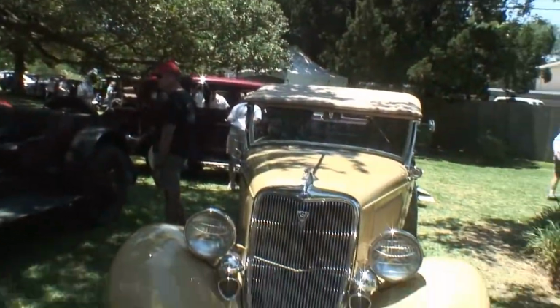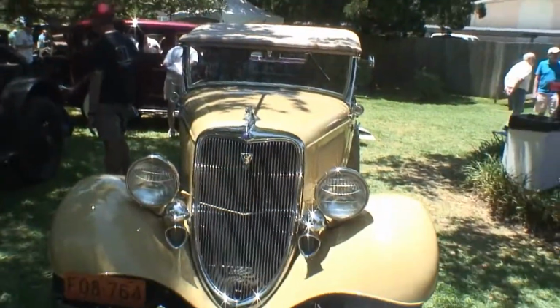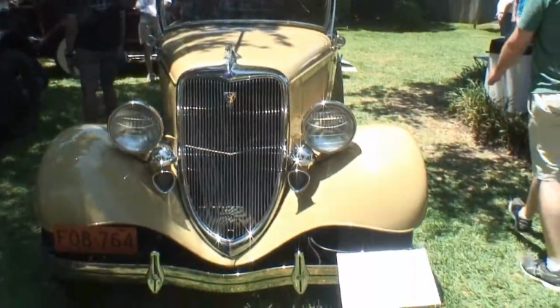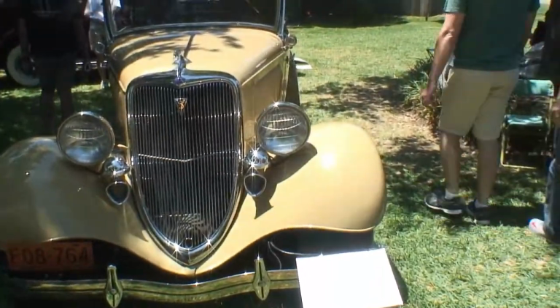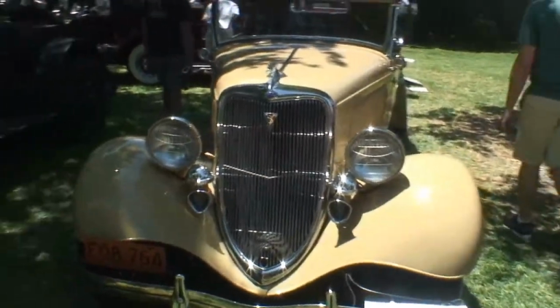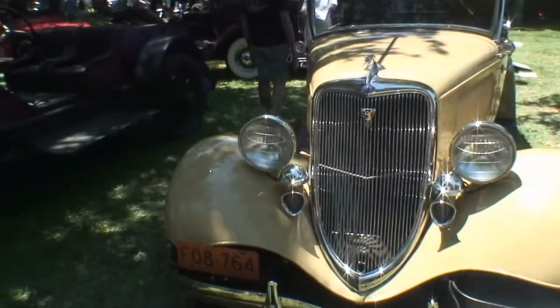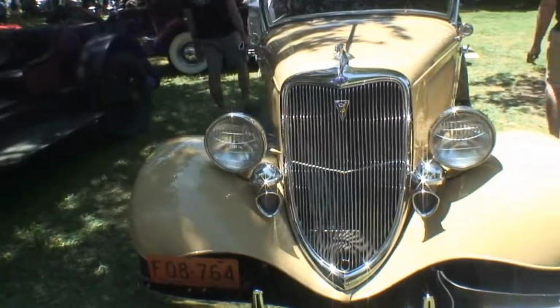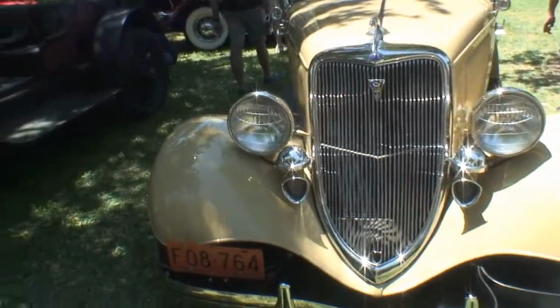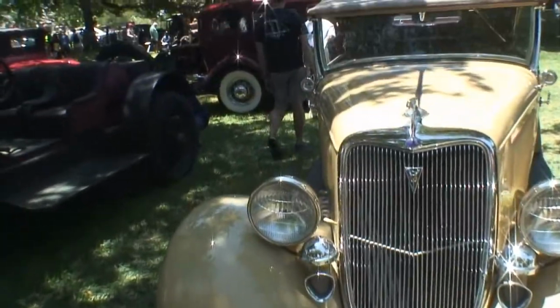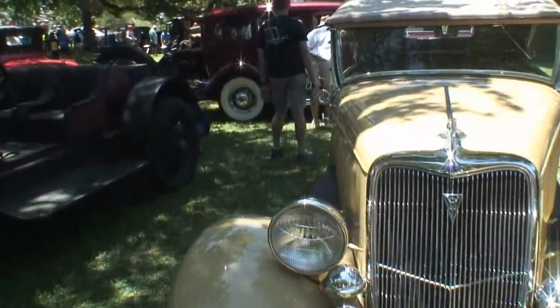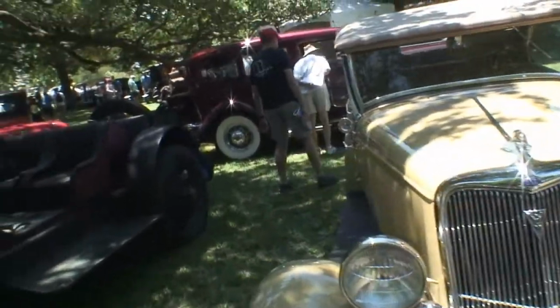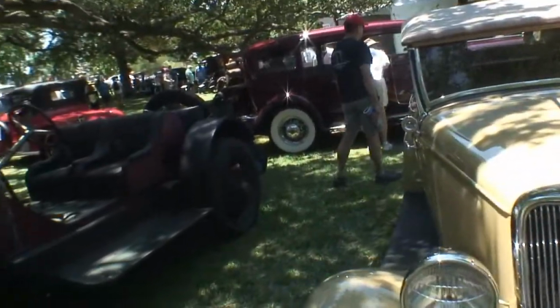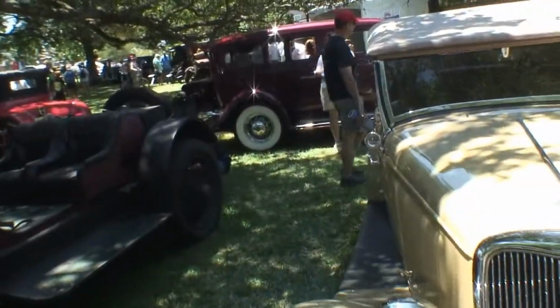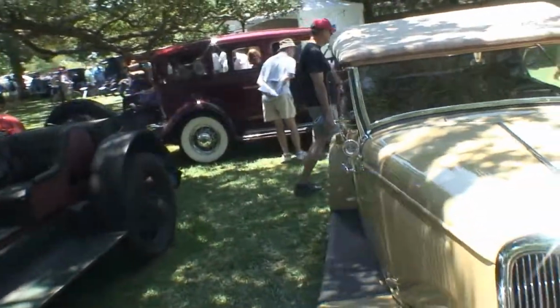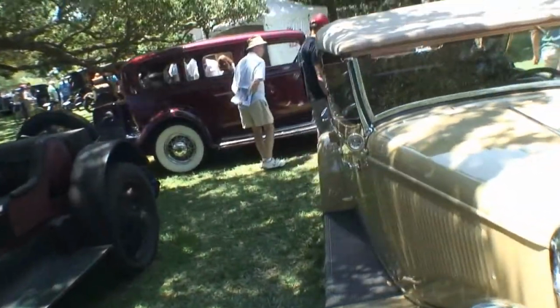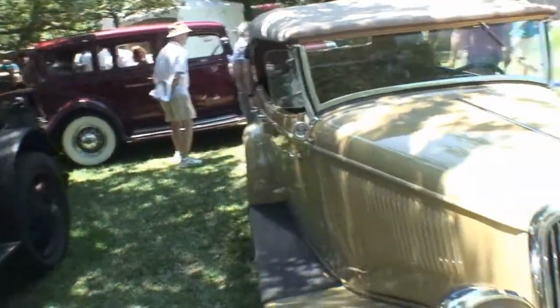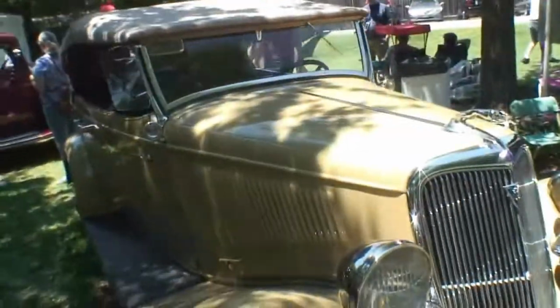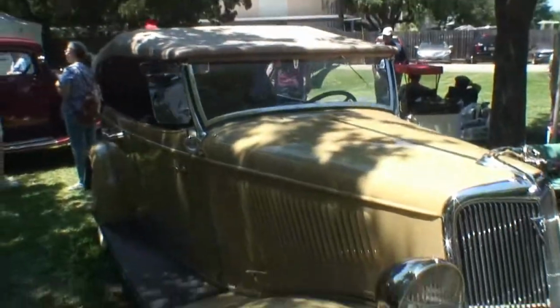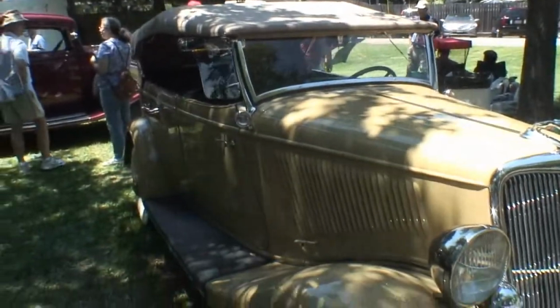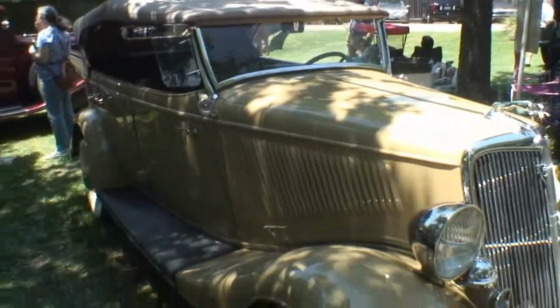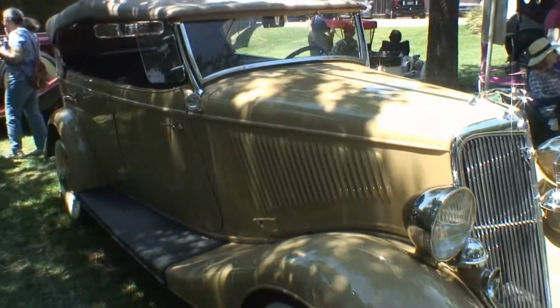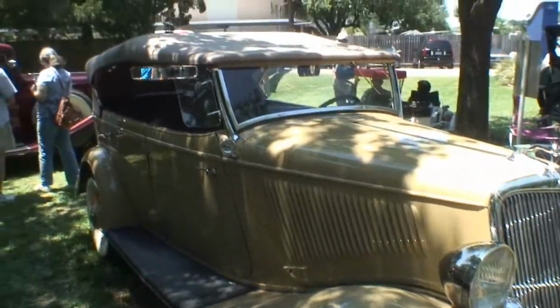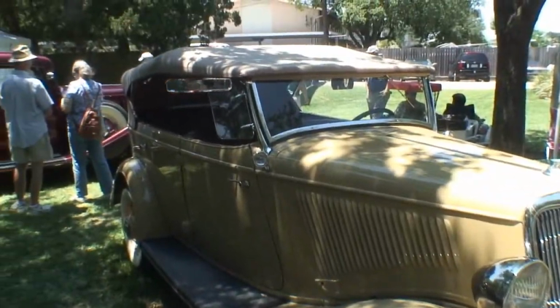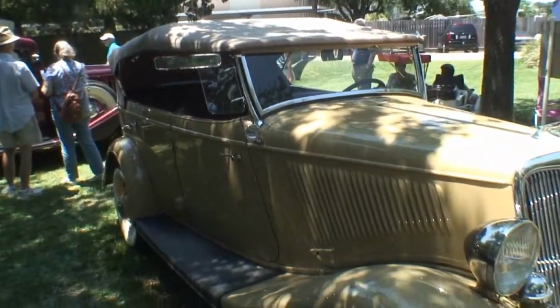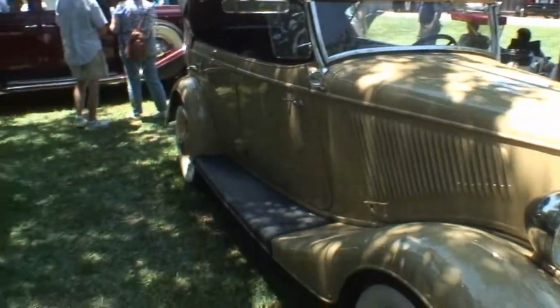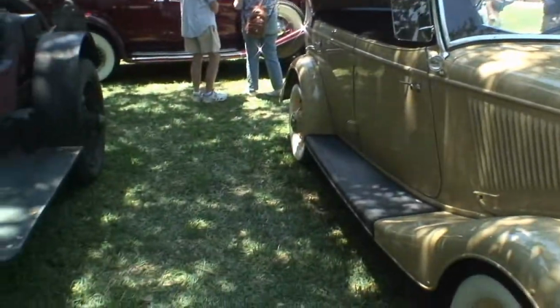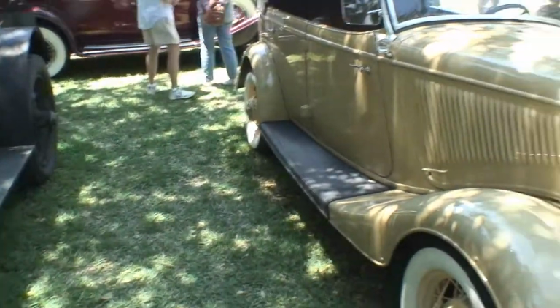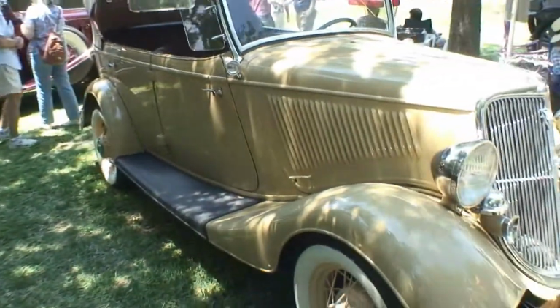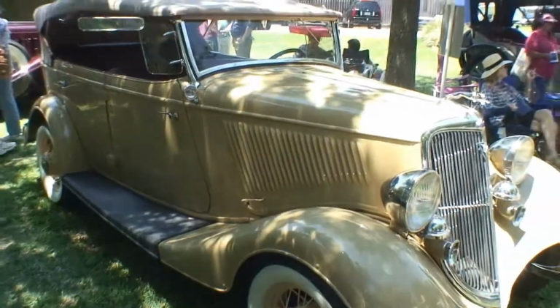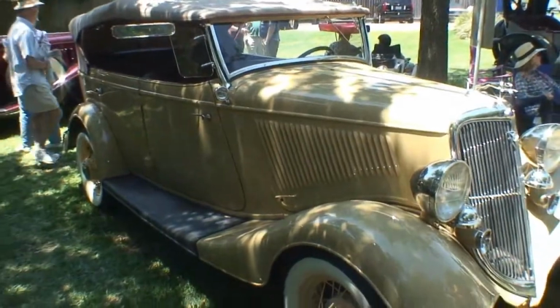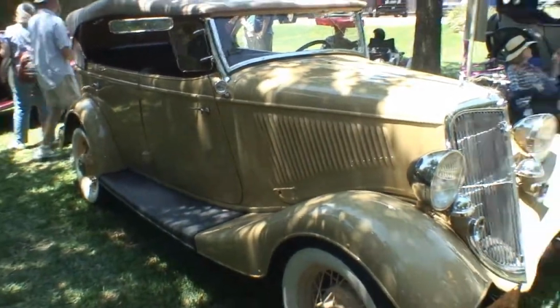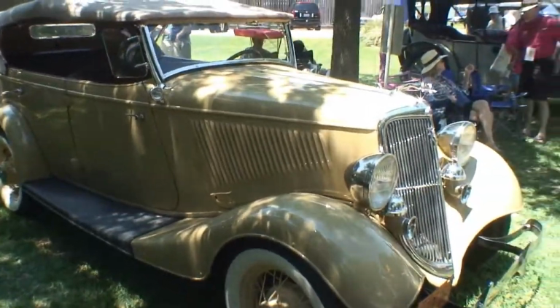Tell us a little bit about your car here. Well, in those days the expensive models were the ones with the windows, so this was the lower end of the car — the roadsters were even lower. This is about a three or four hundred dollar car in 1934.